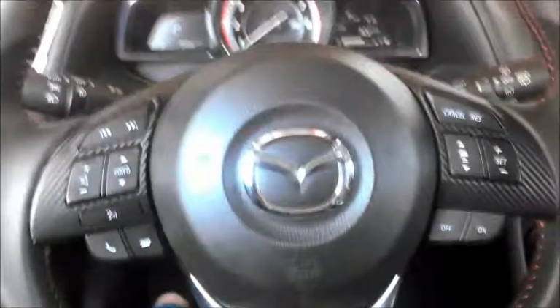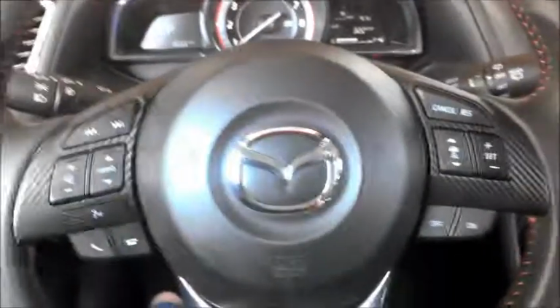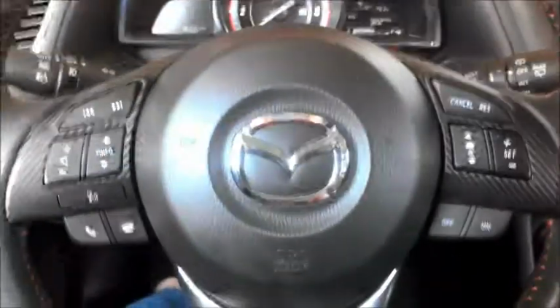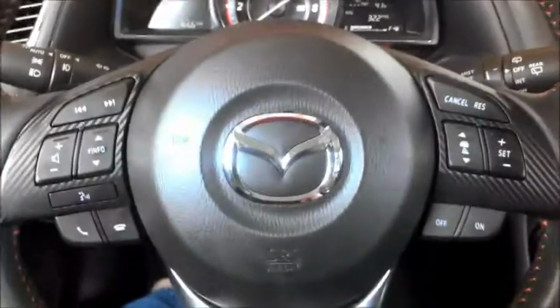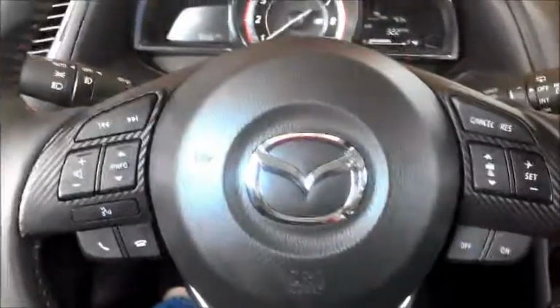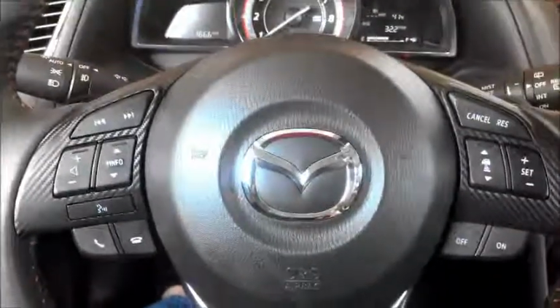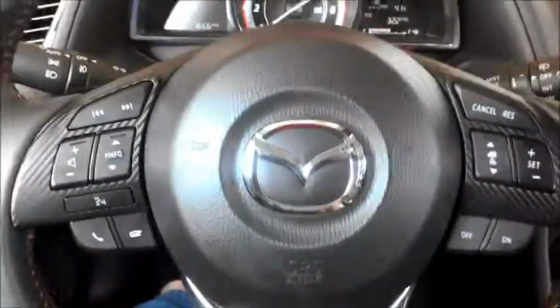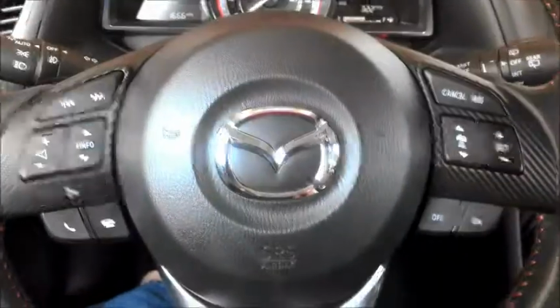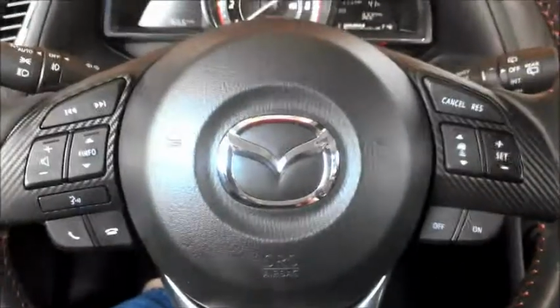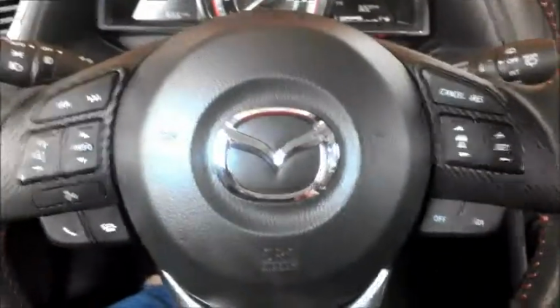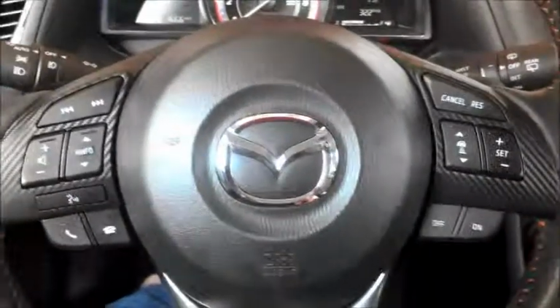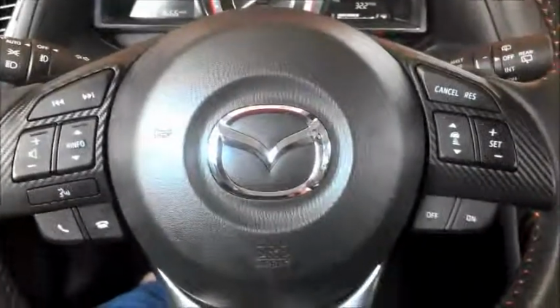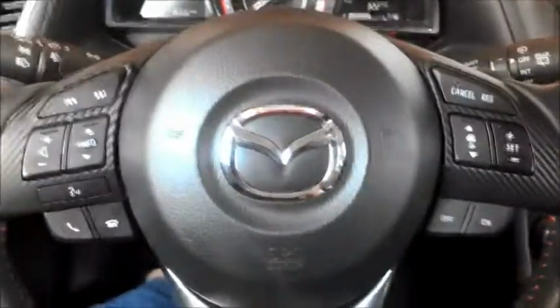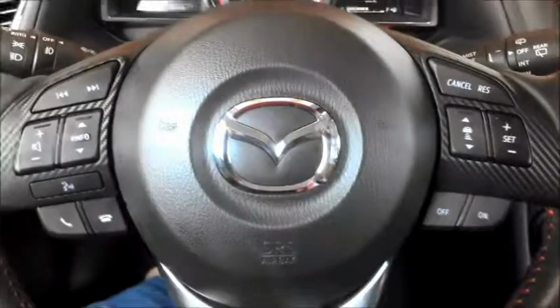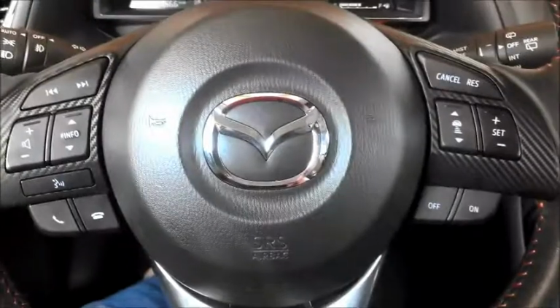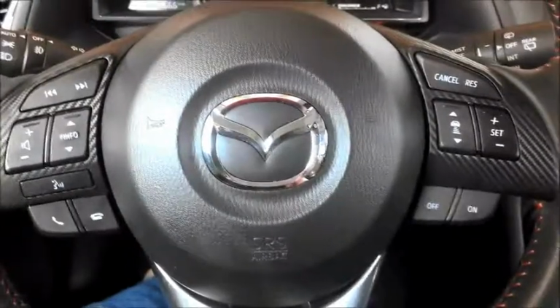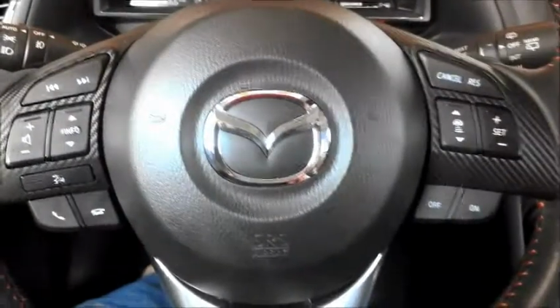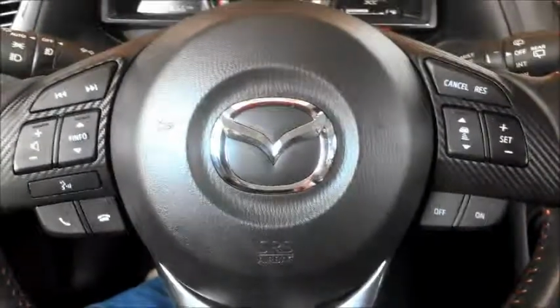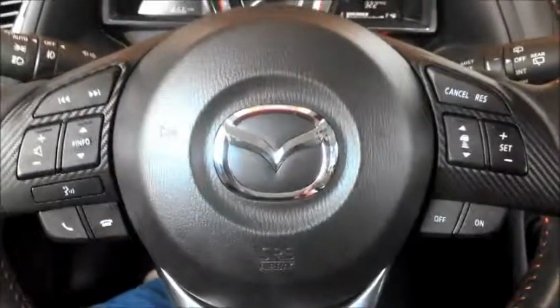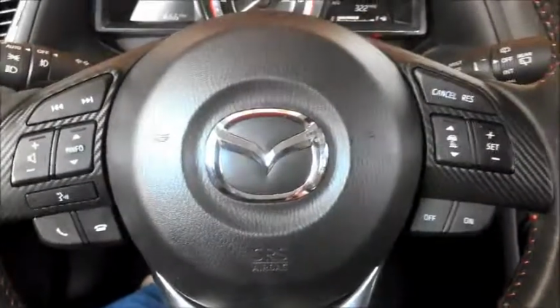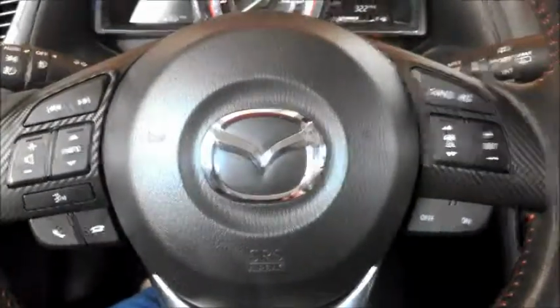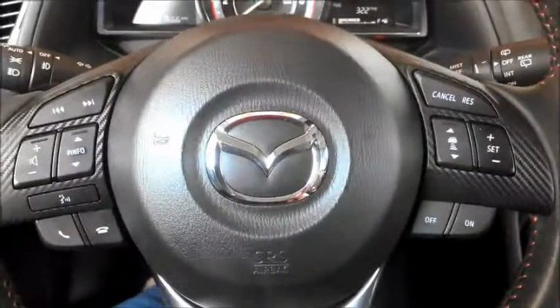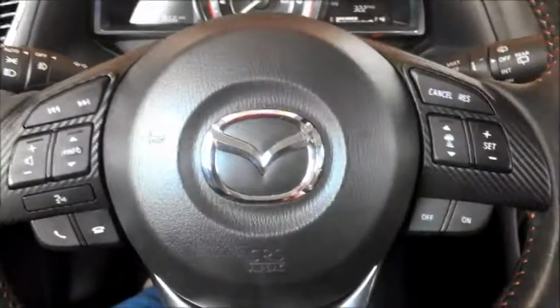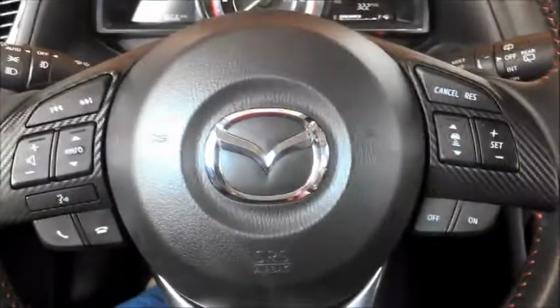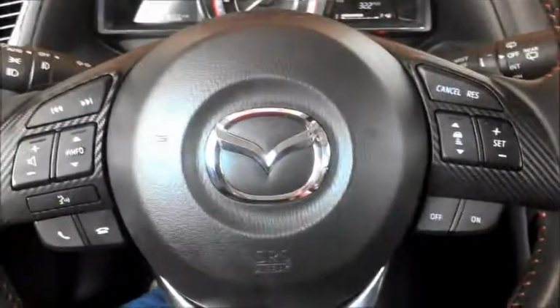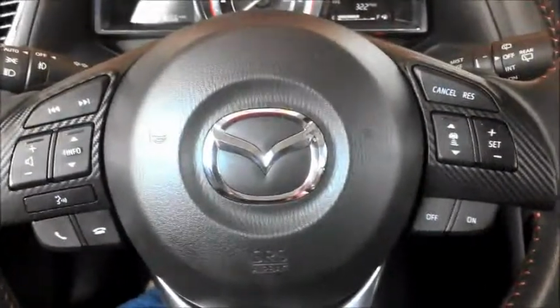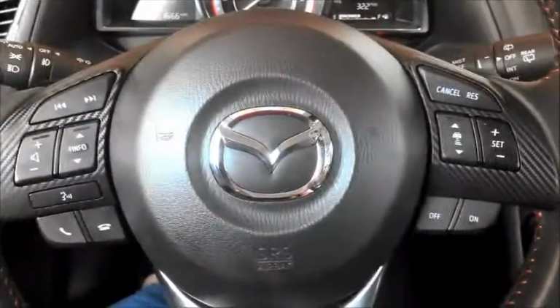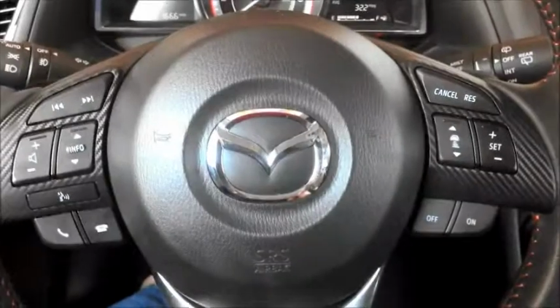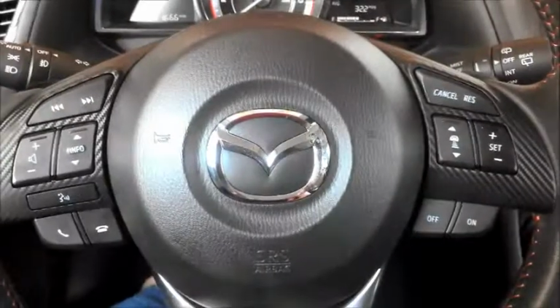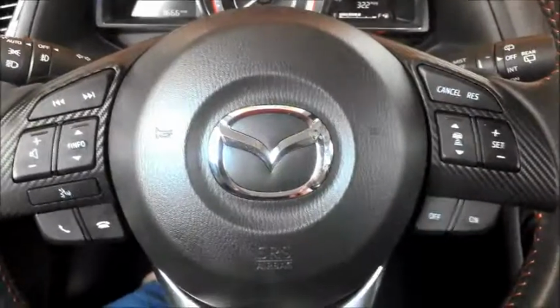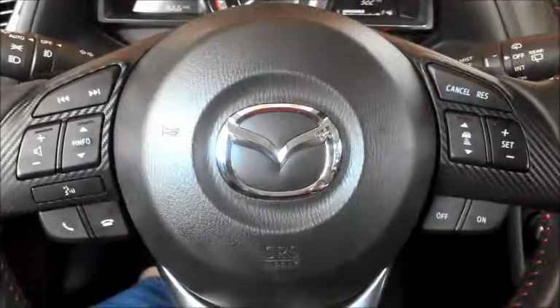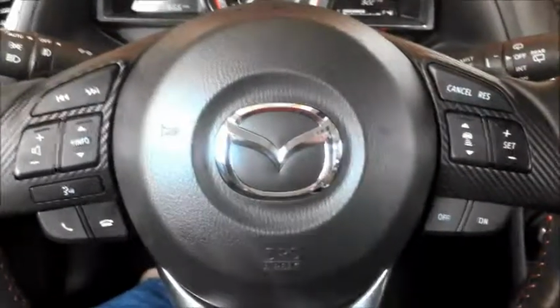That's it — this is the 2014 Mazda 3, the iGrand Touring package. For AaronOnAutos.com, this has been Aaron. Talk to you soon.